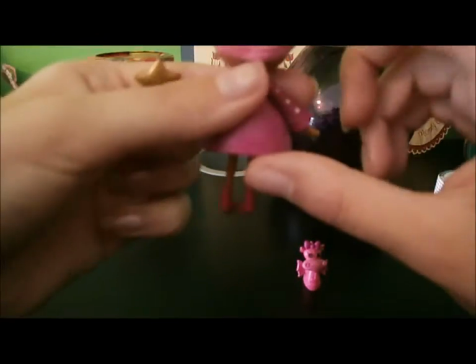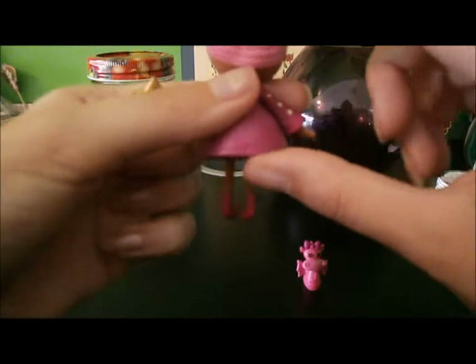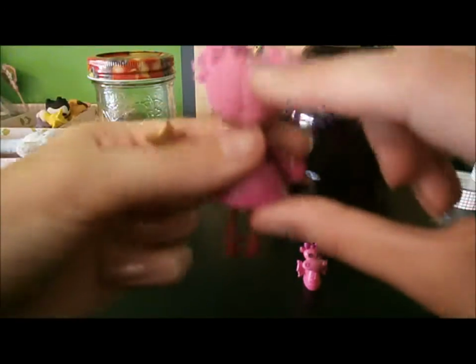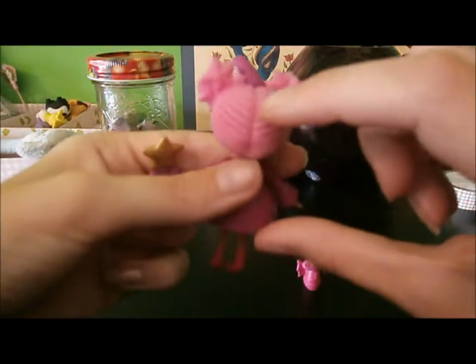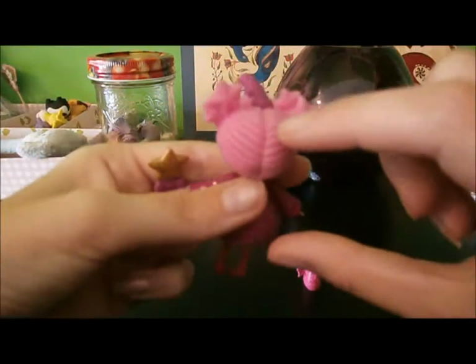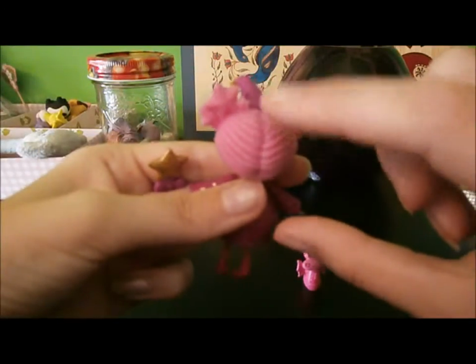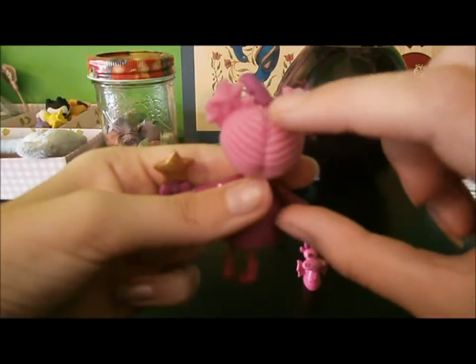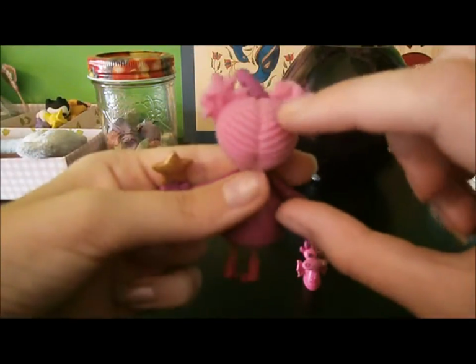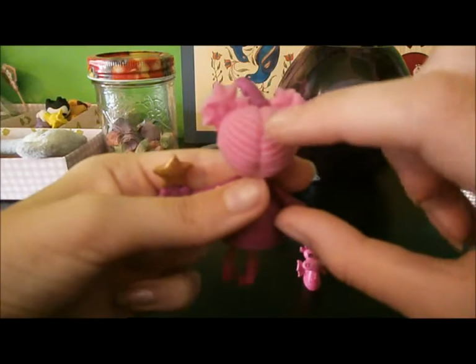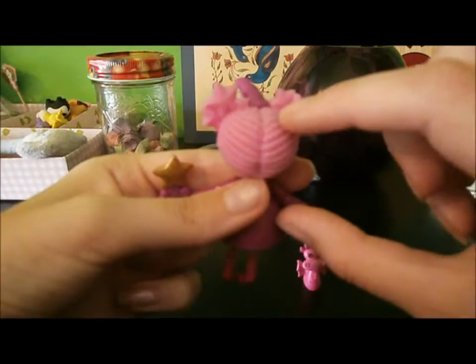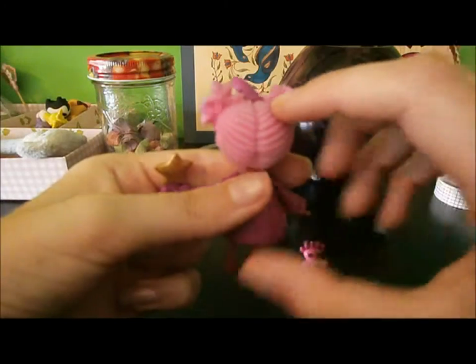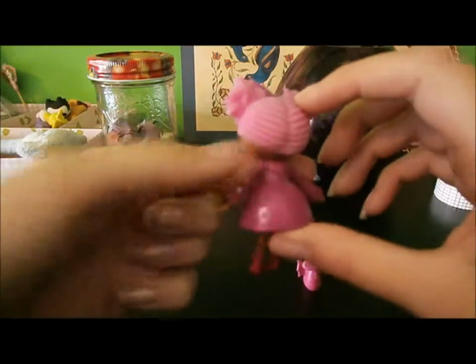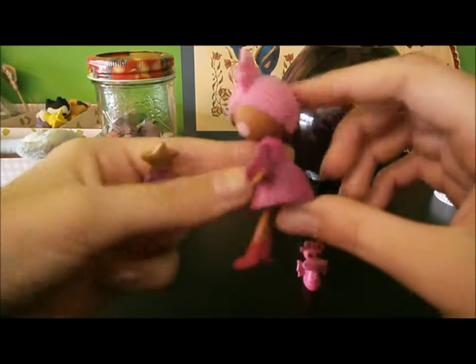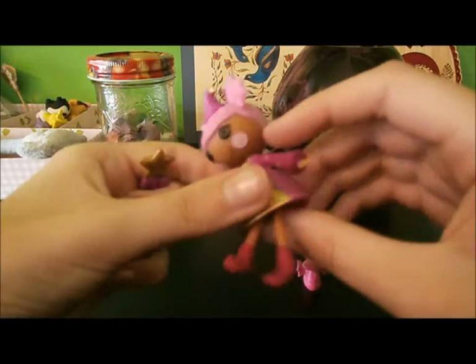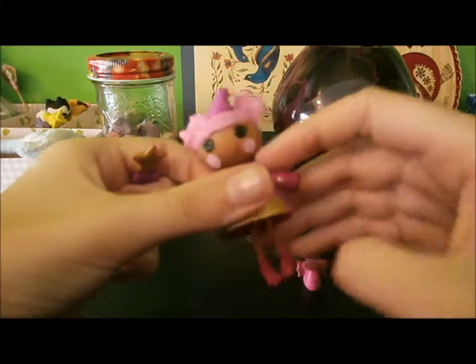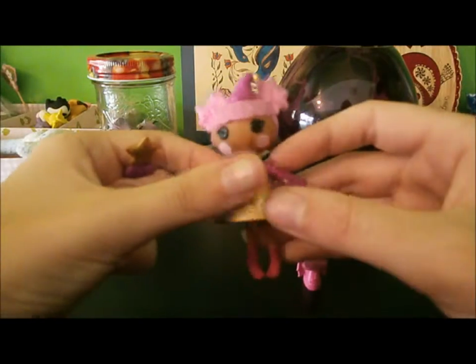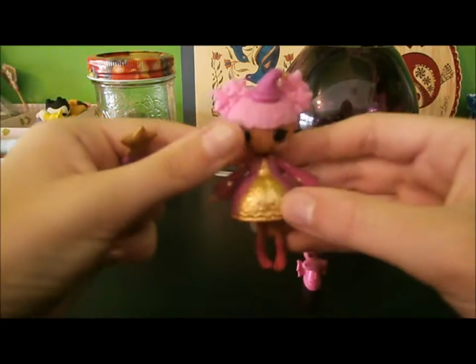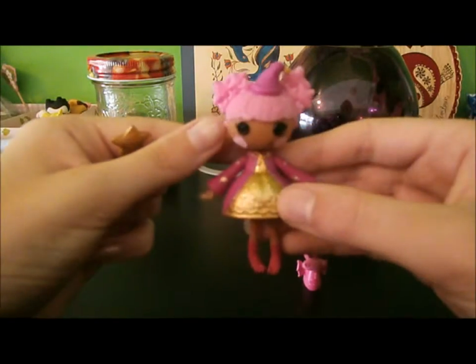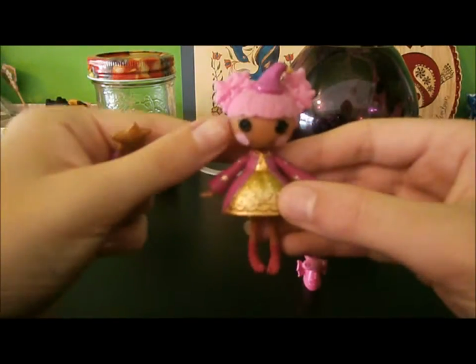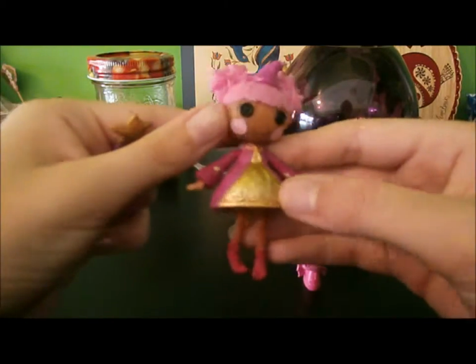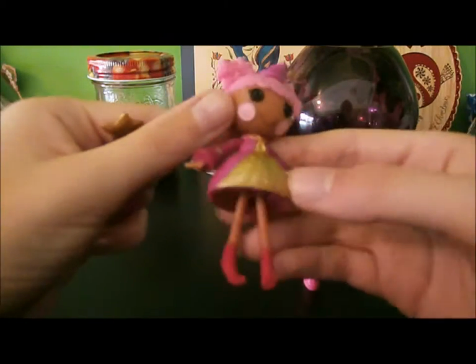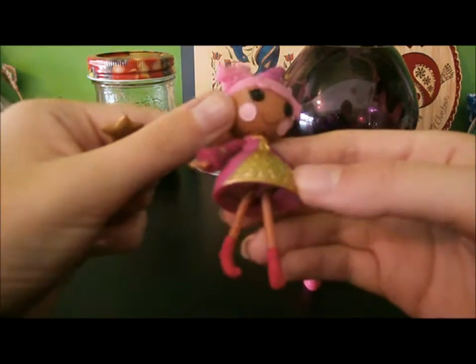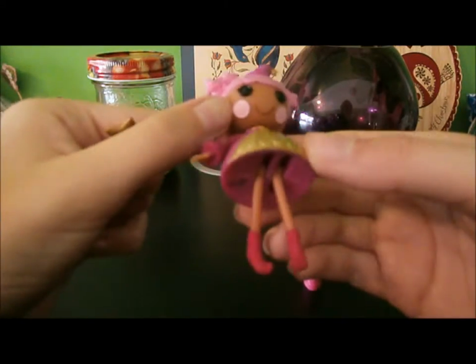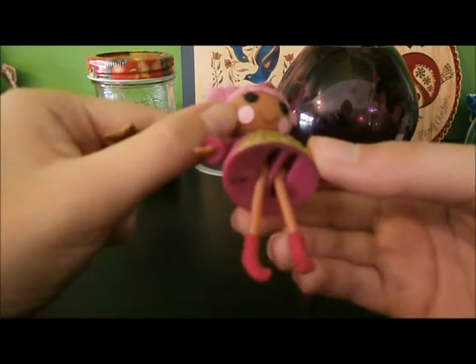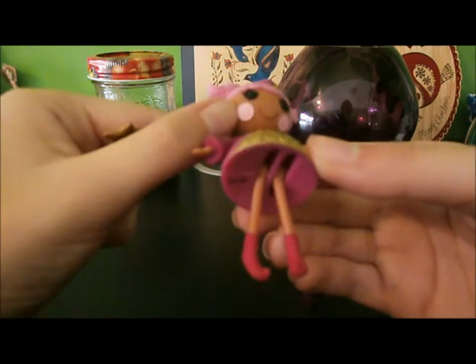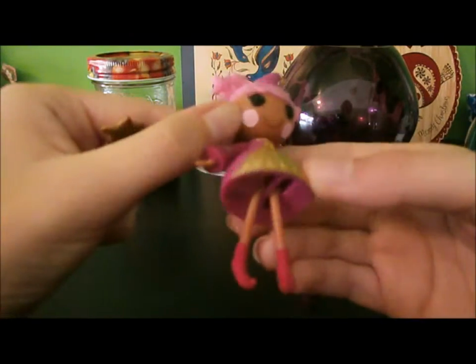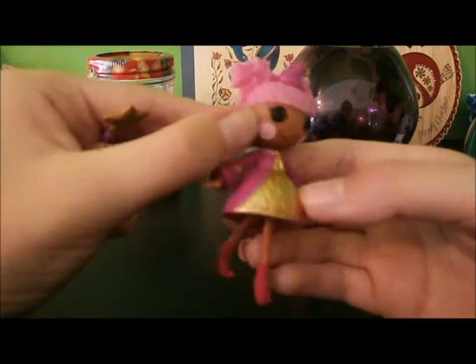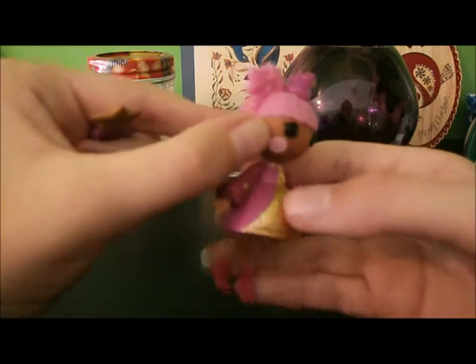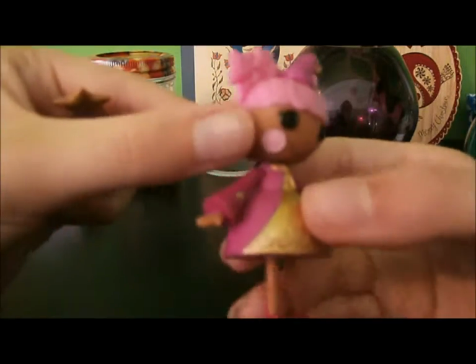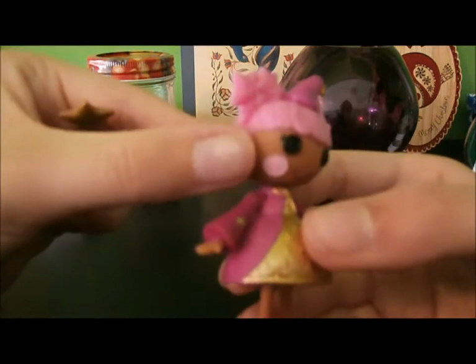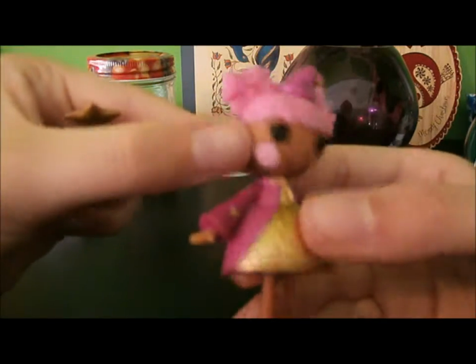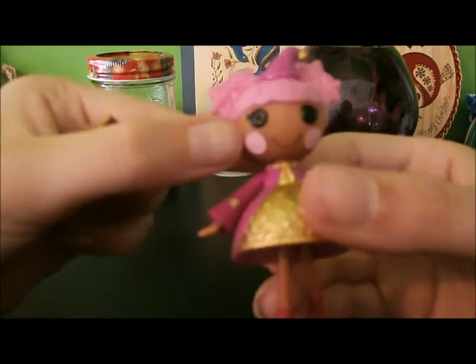Her hair is made to look like yarn, and she has little button eyes and sewn-on cheek patches.